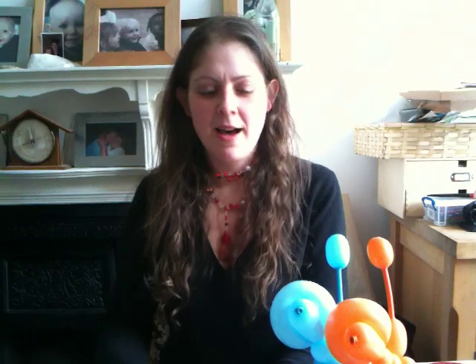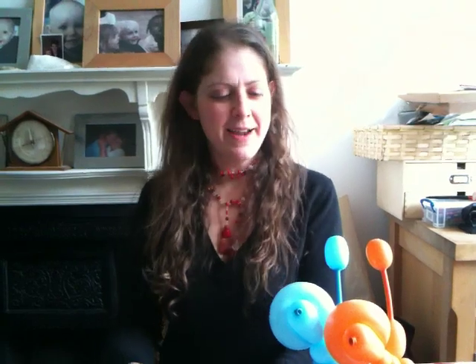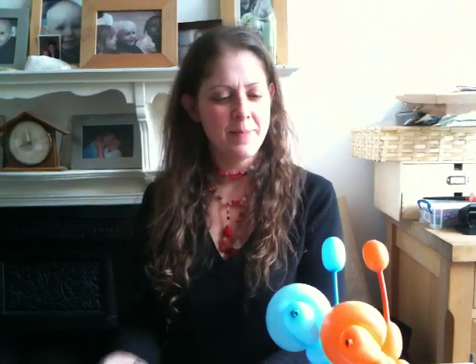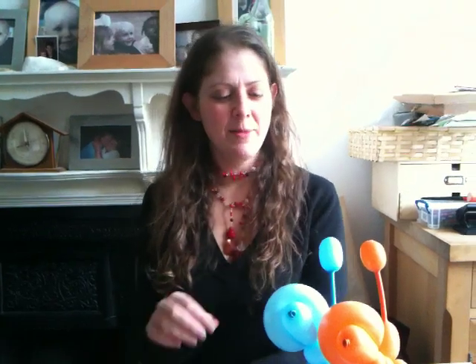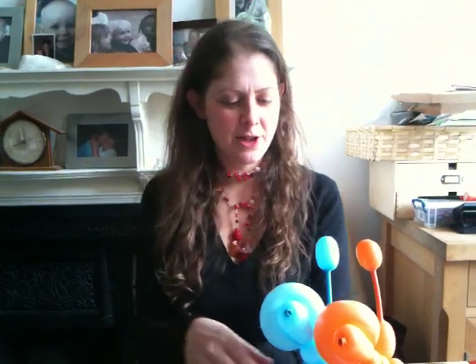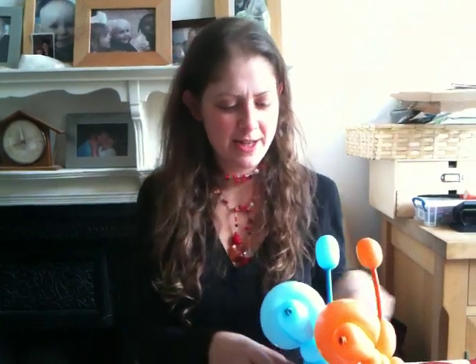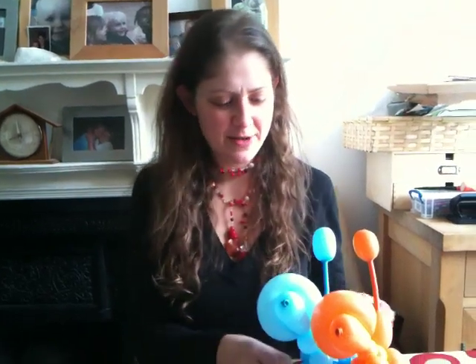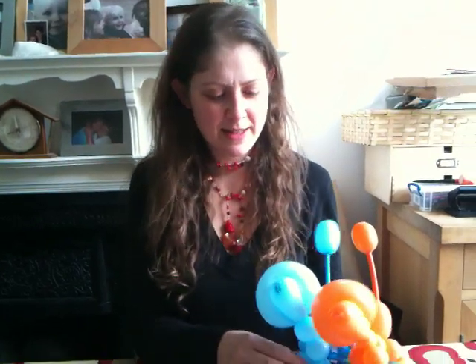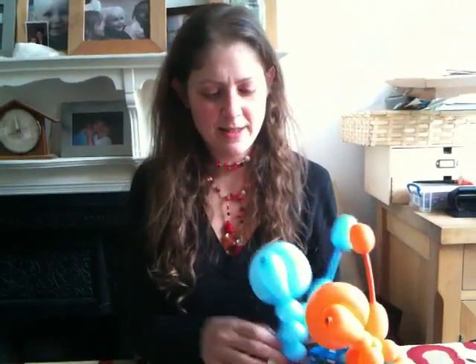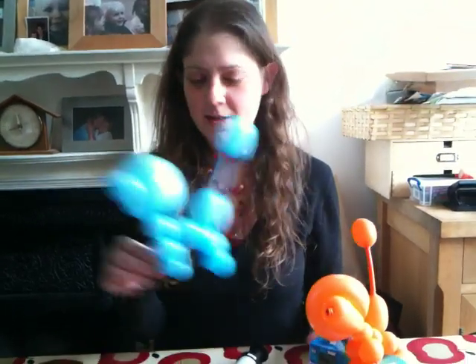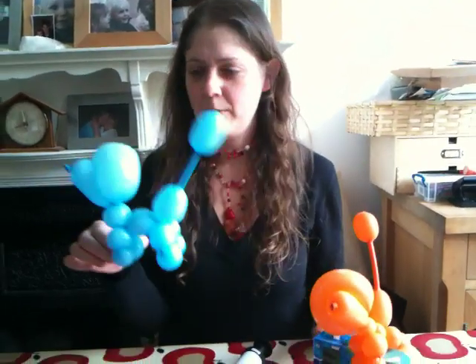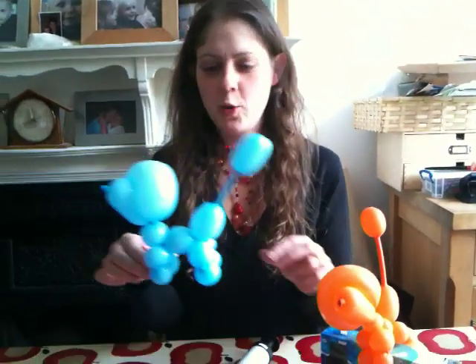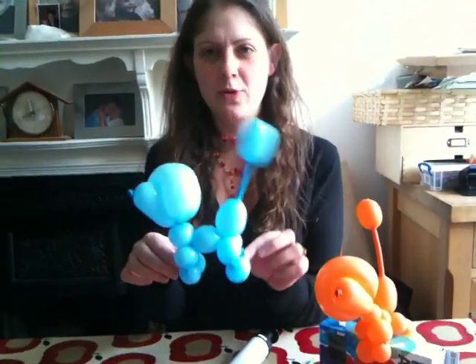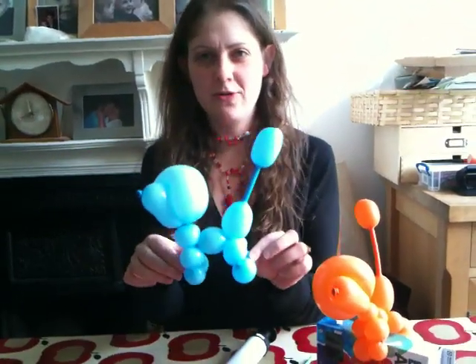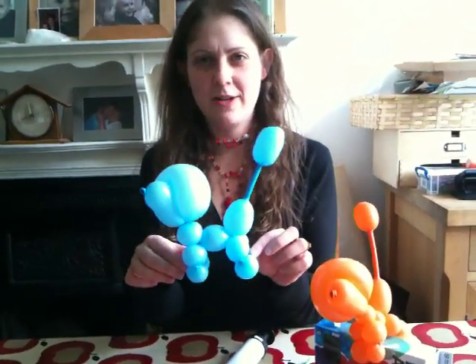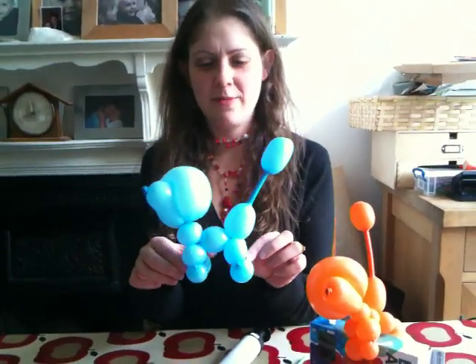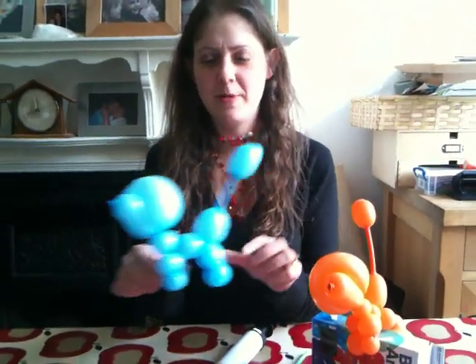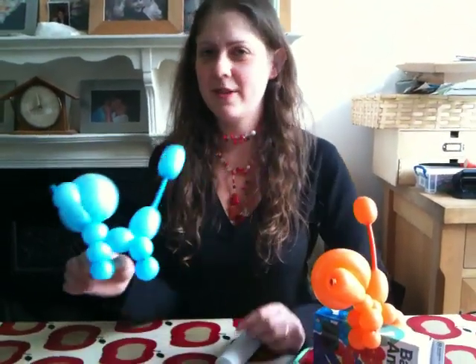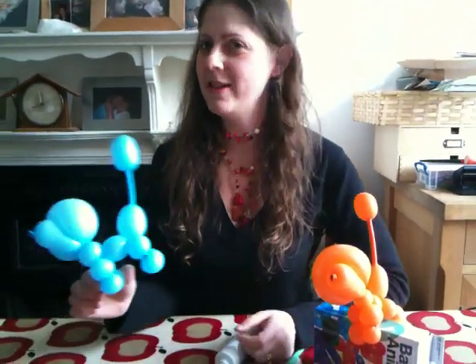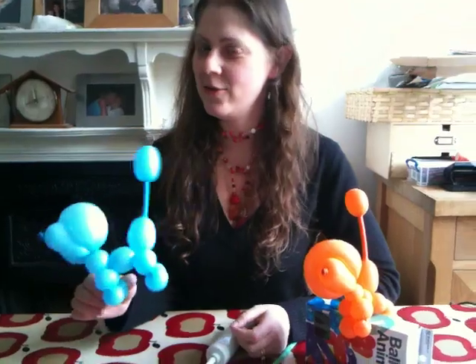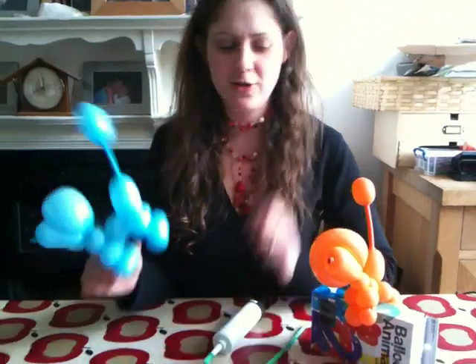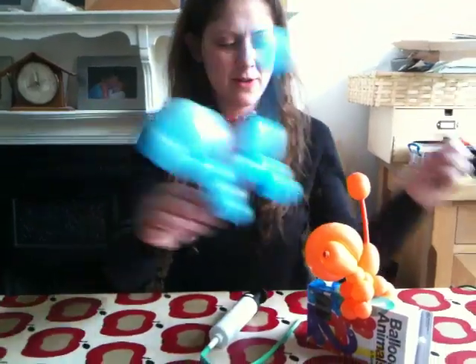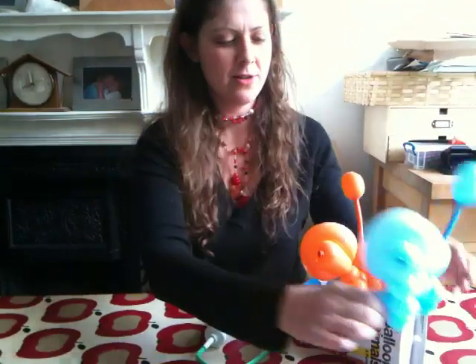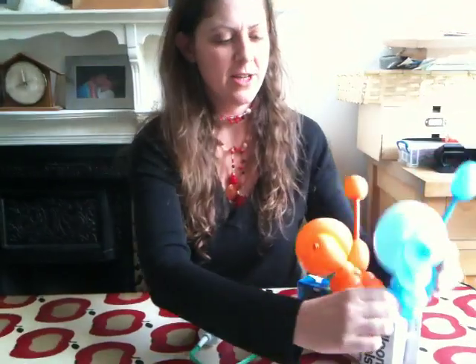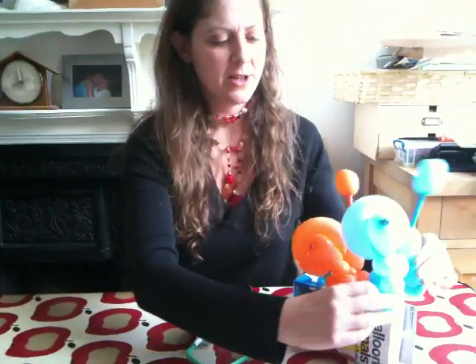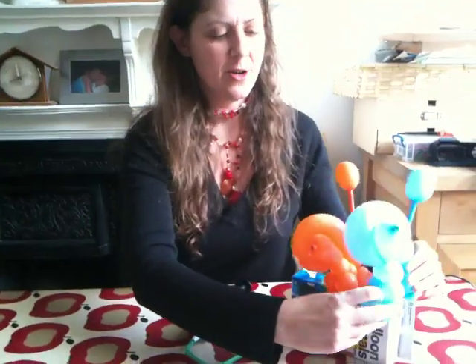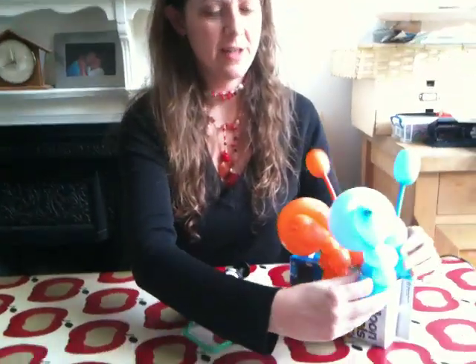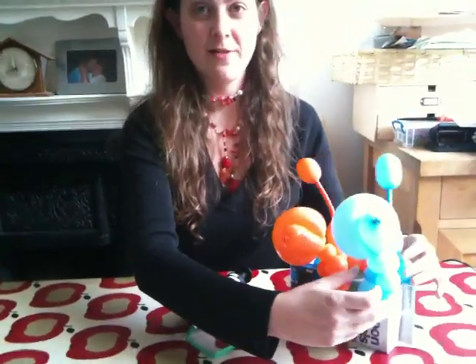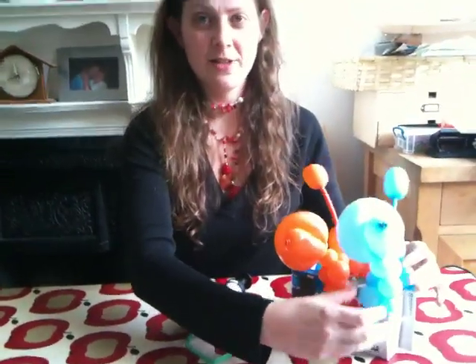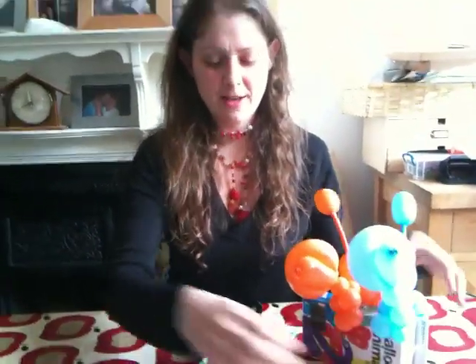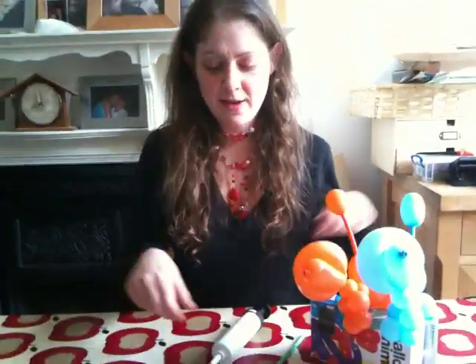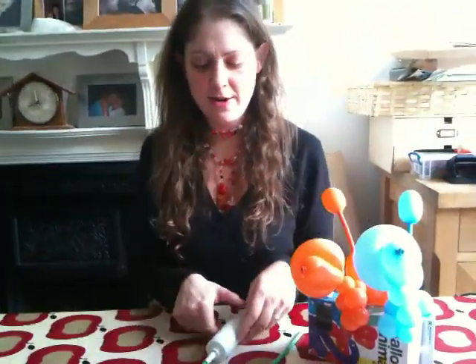Hi, I'm going to show you today how to make these little balloon poodles. Lots of people think they're really difficult to do, but they're not. So hopefully at the end of this we'll give it a go.